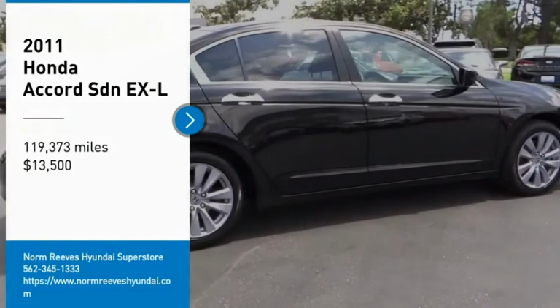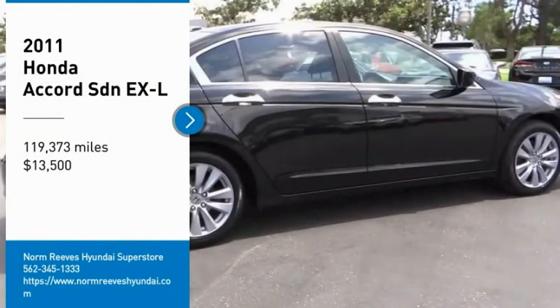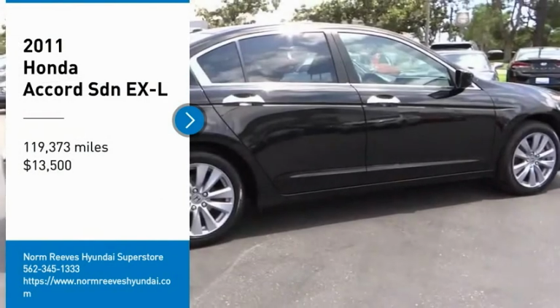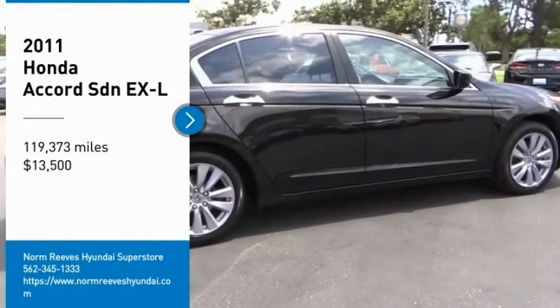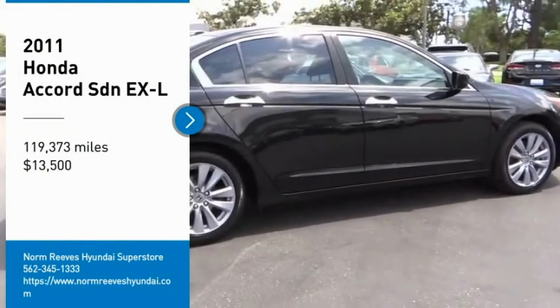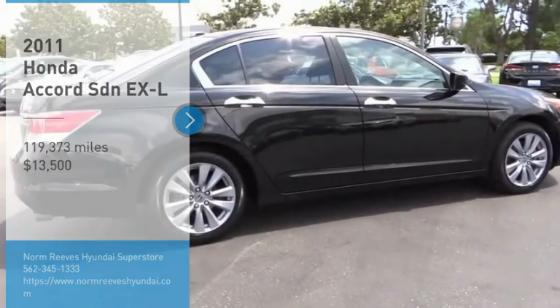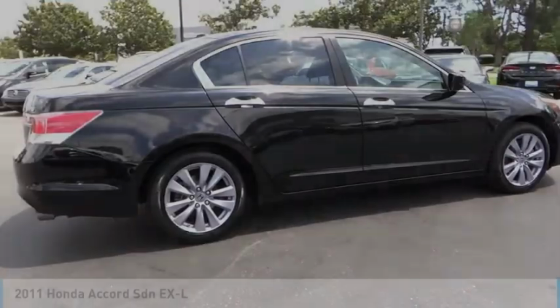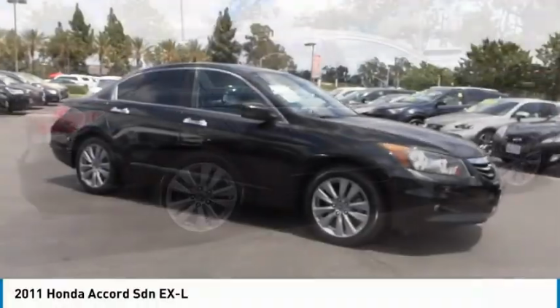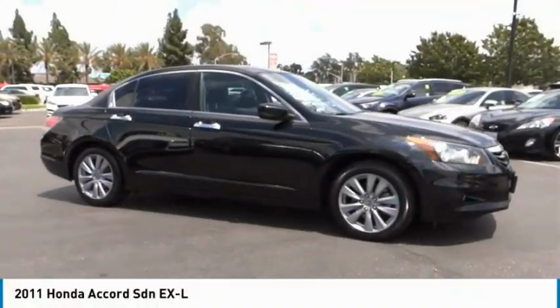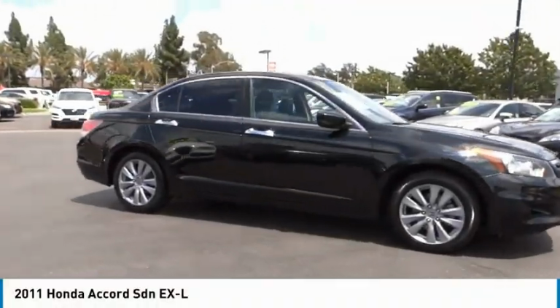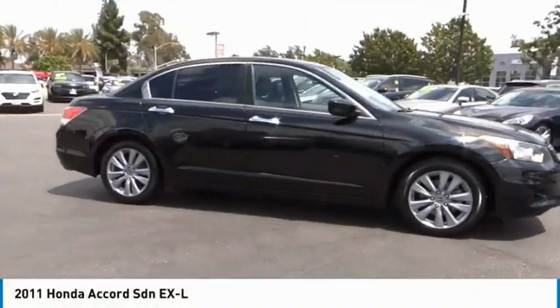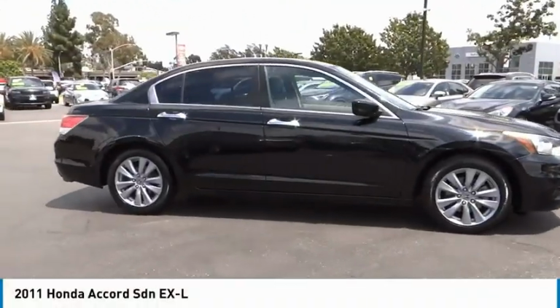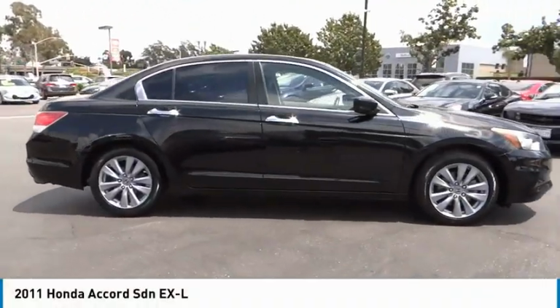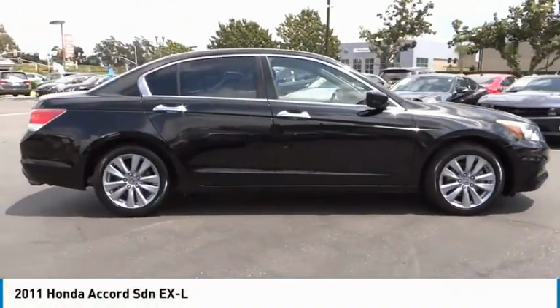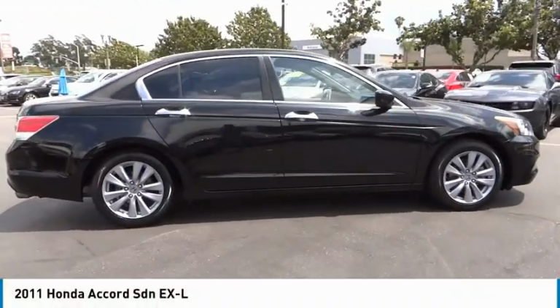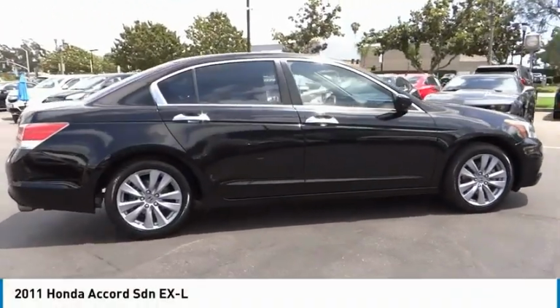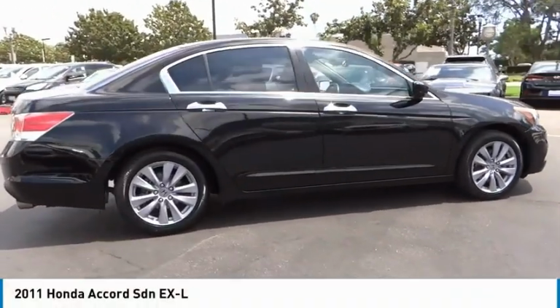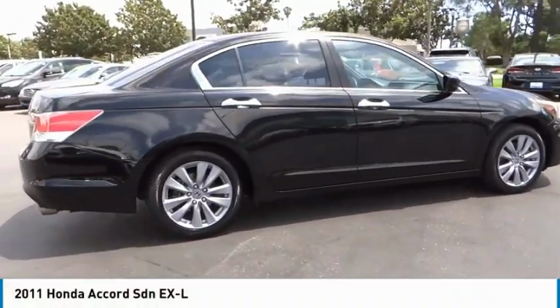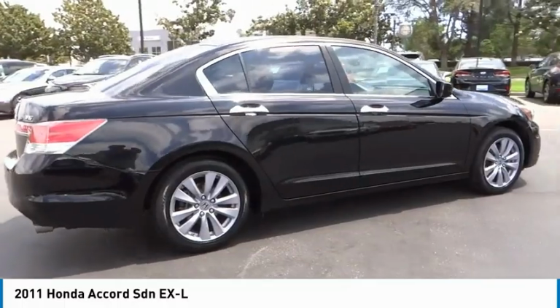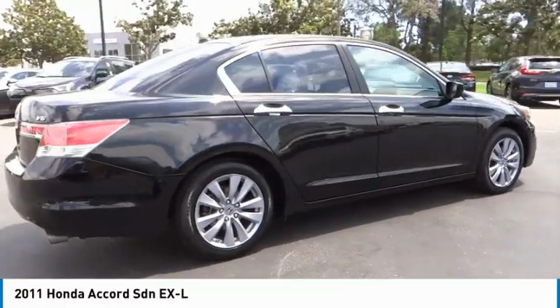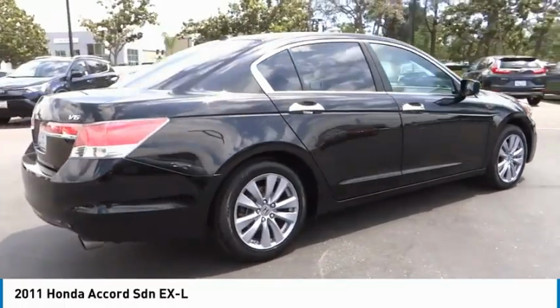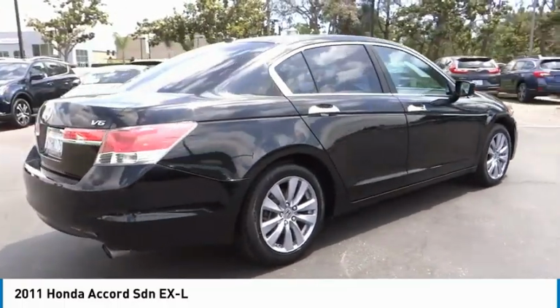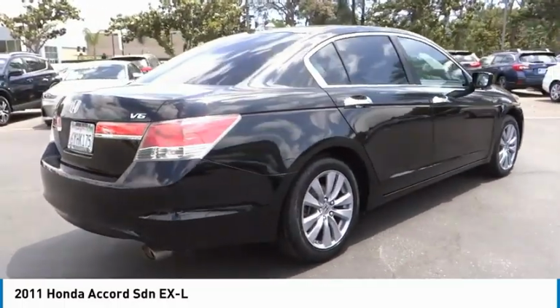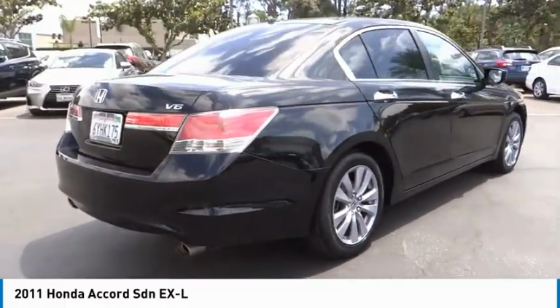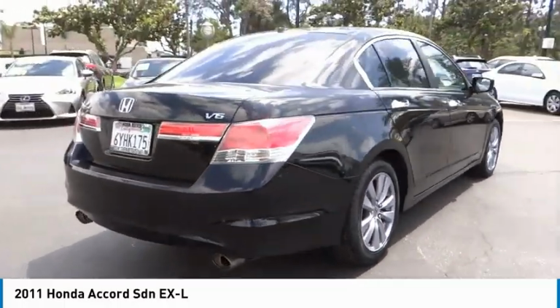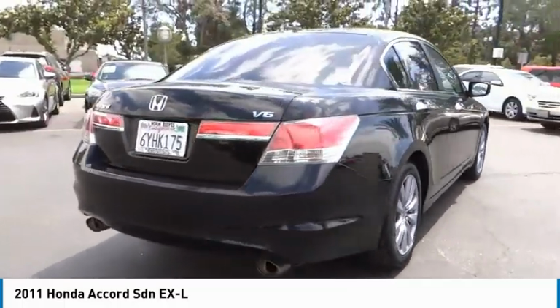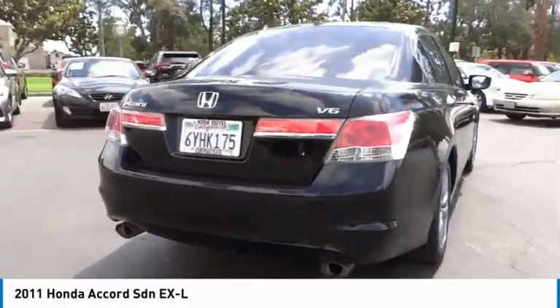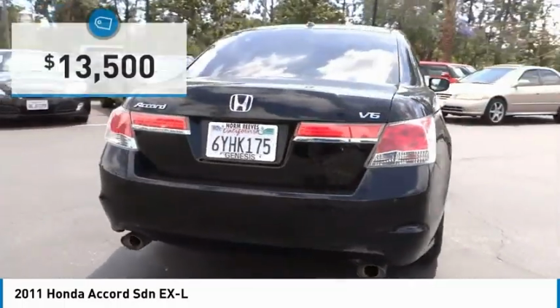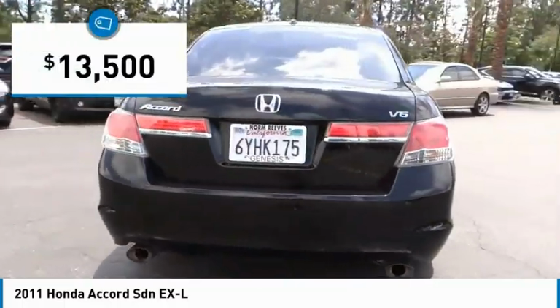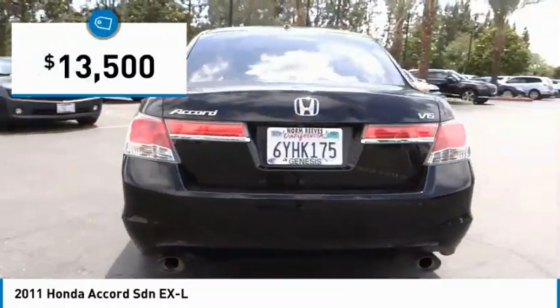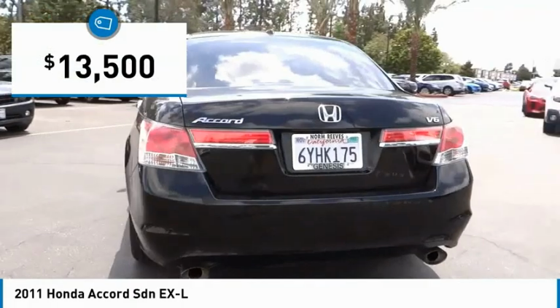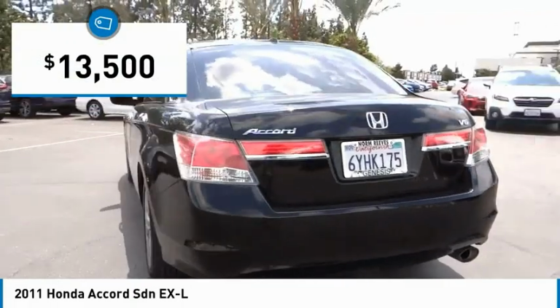You are going to love the 2011 Accord. Ingeniously simple, yet overflowing with luxury and technological creativity. All that and more in the Accord, and it is priced below $15,000.